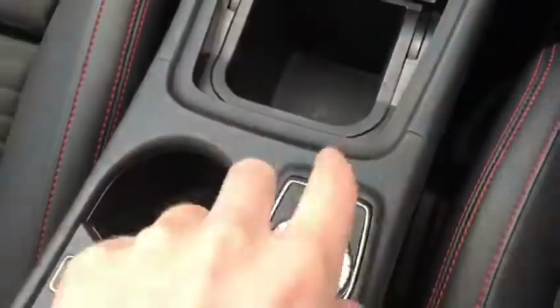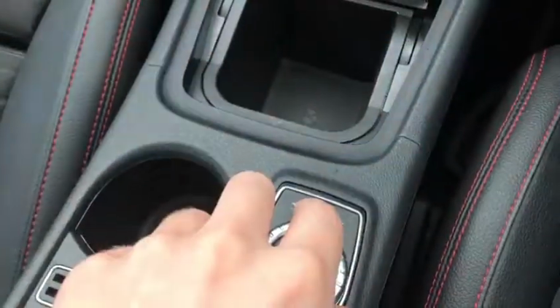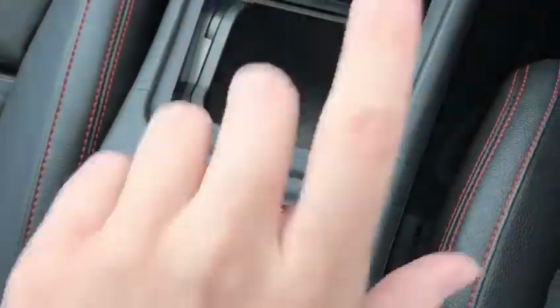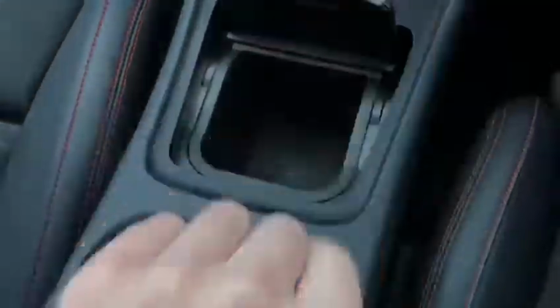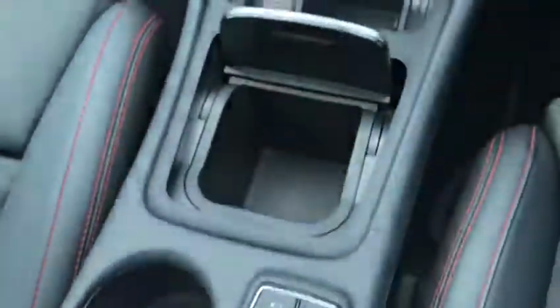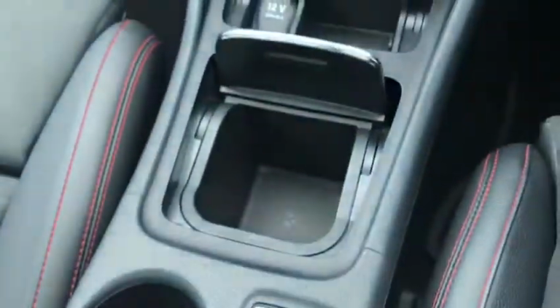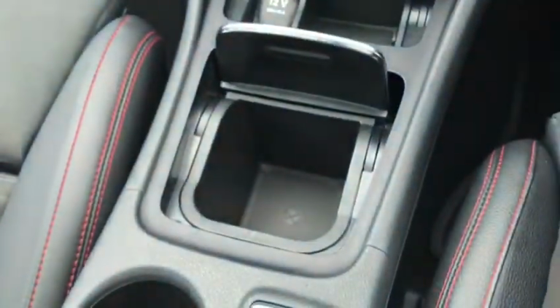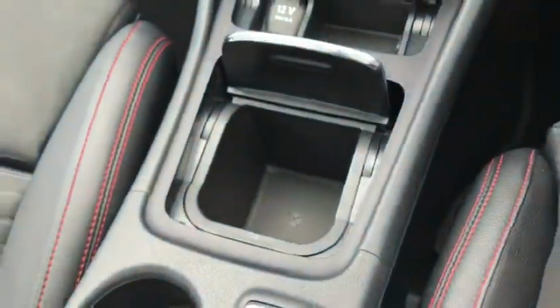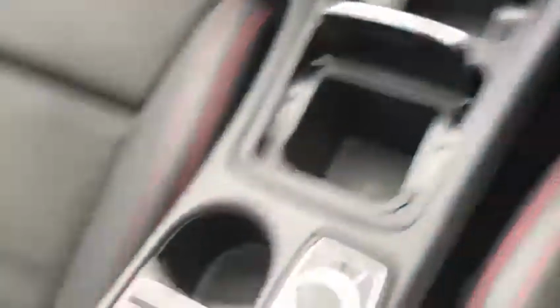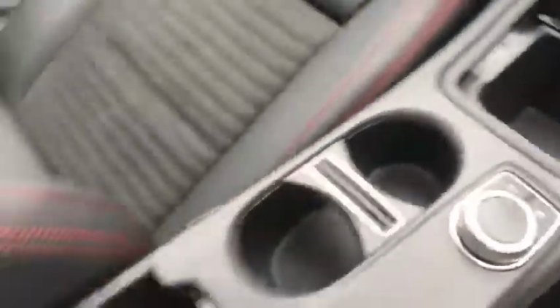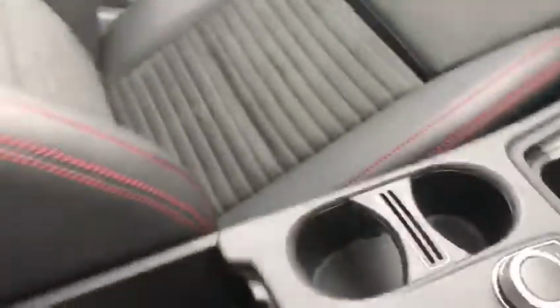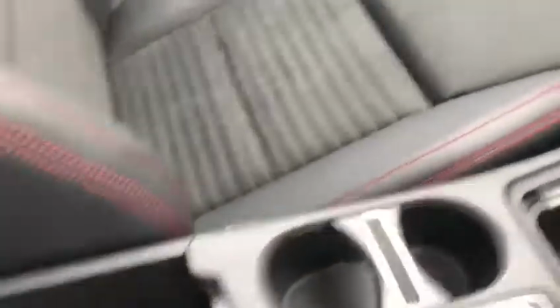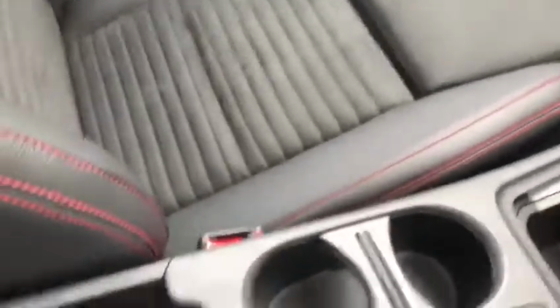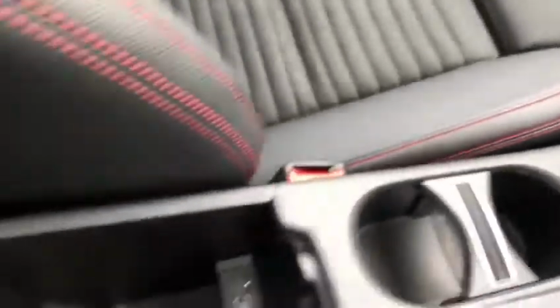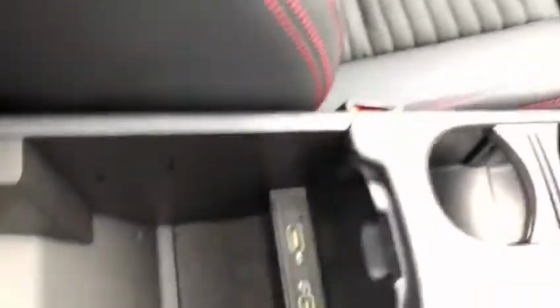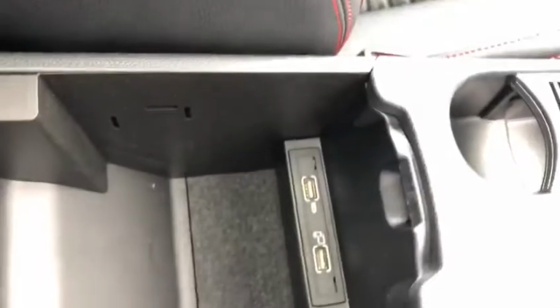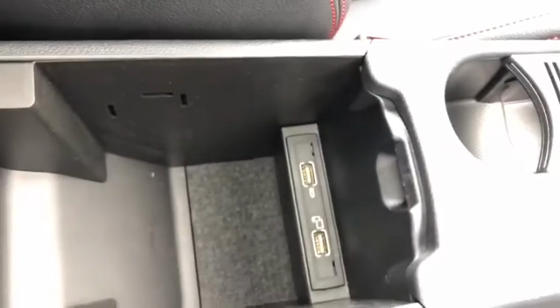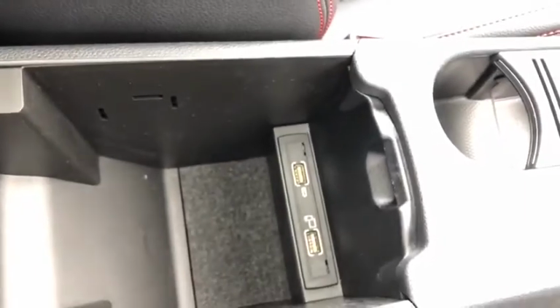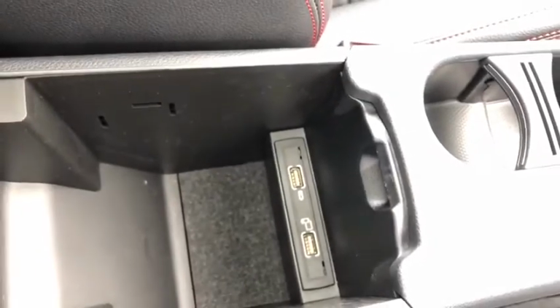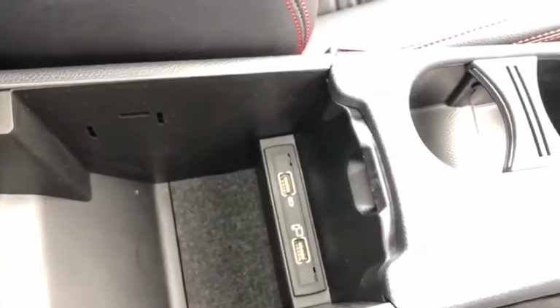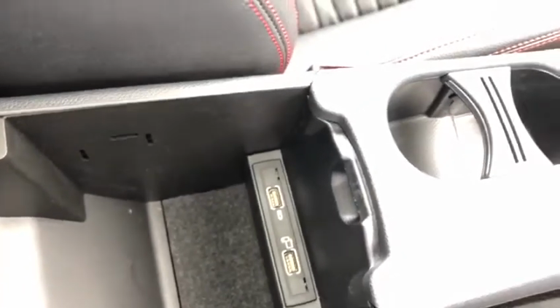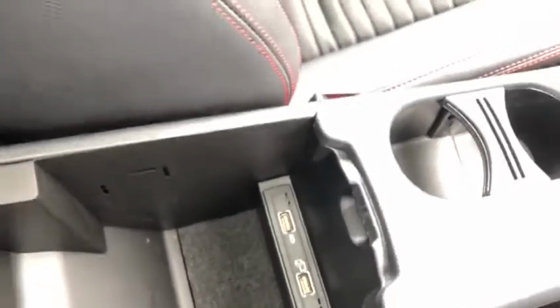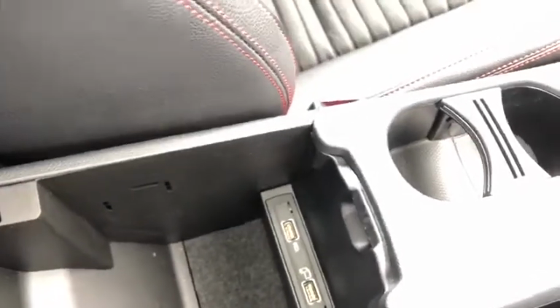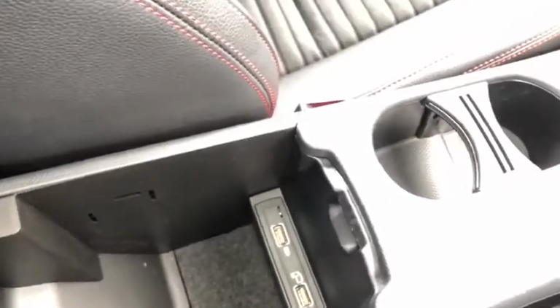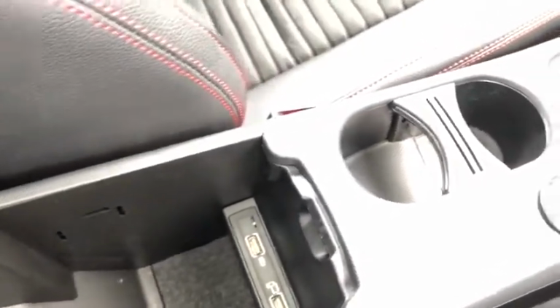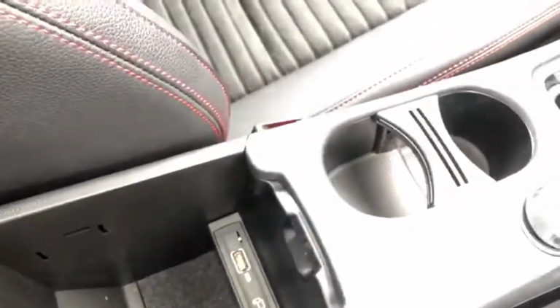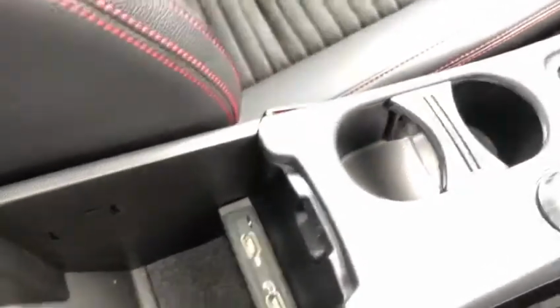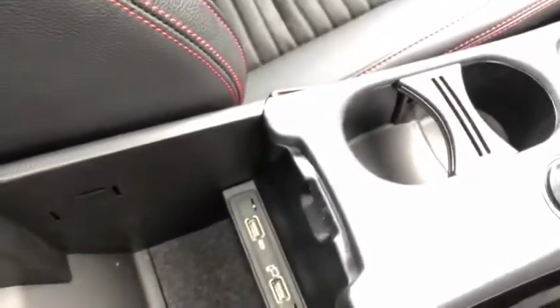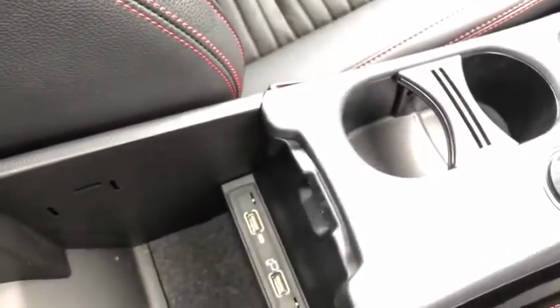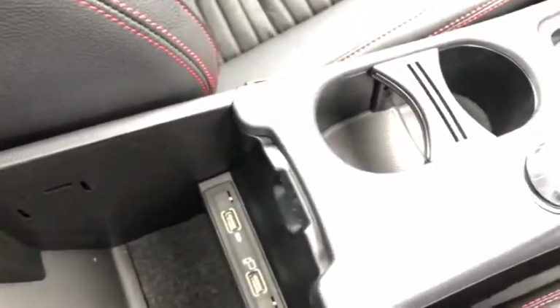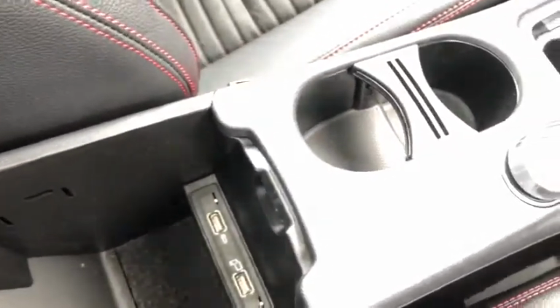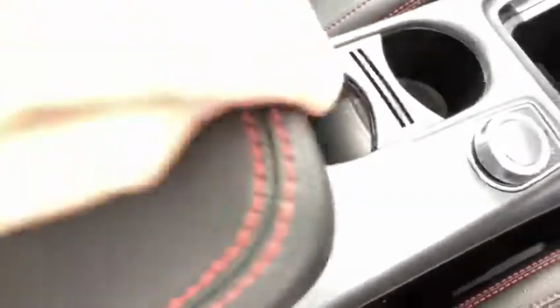Control for the display — if we open this up, there are two USB sockets as well. So that can connect to the media display as well as charge your phone while you're driving.